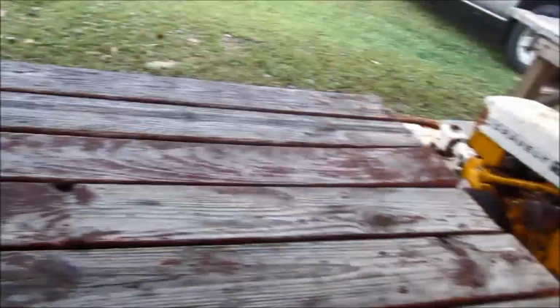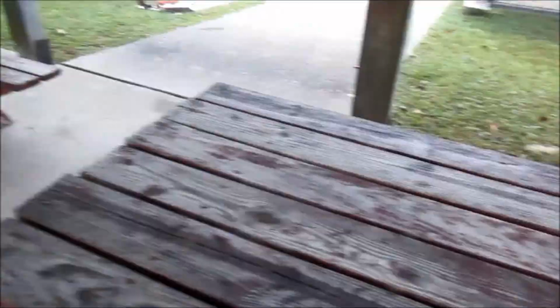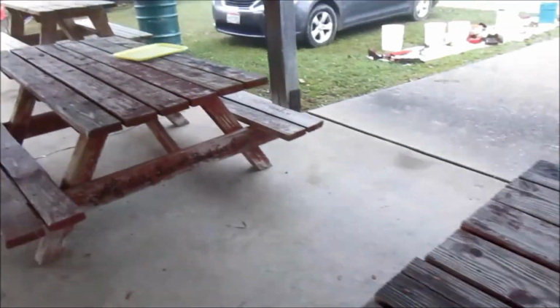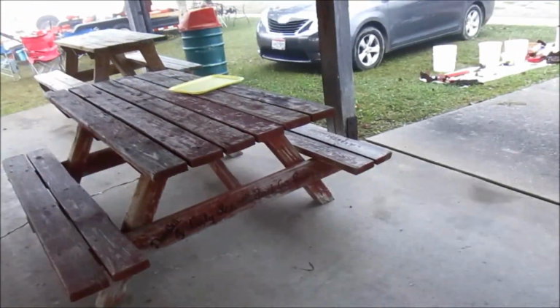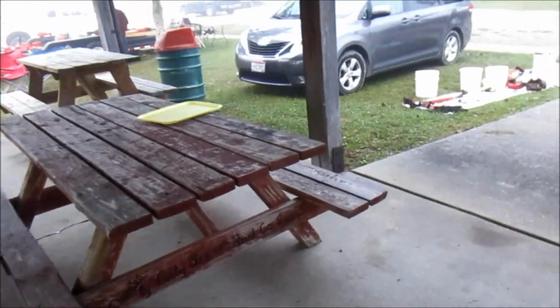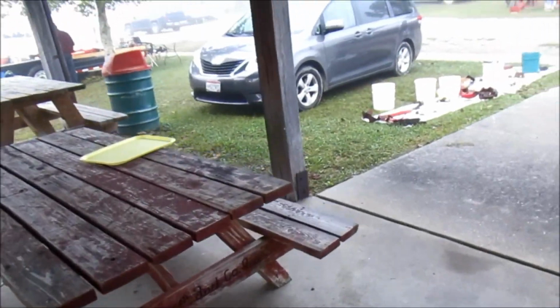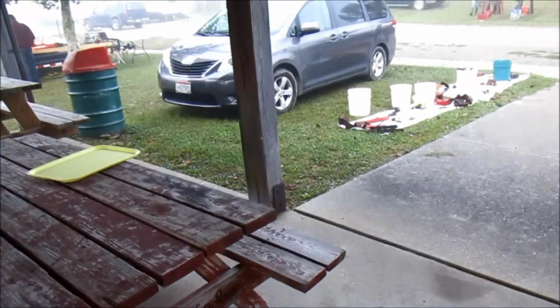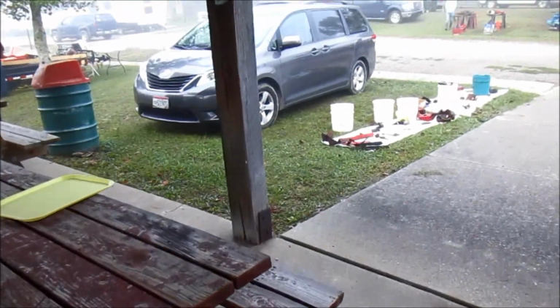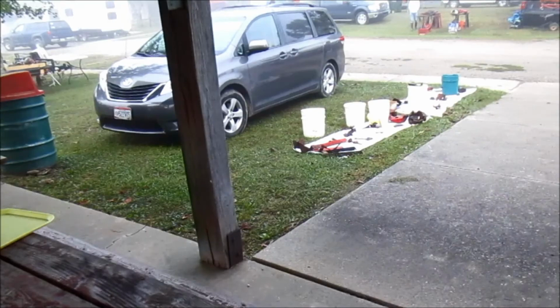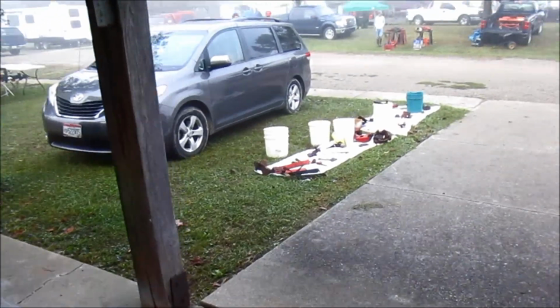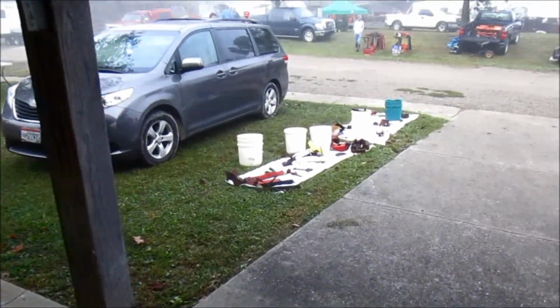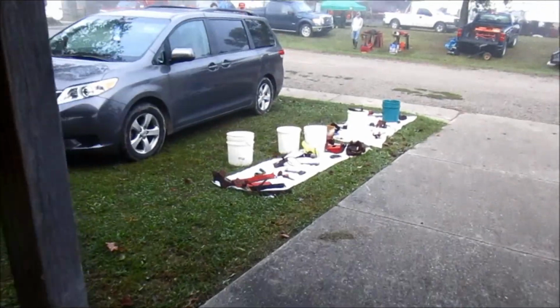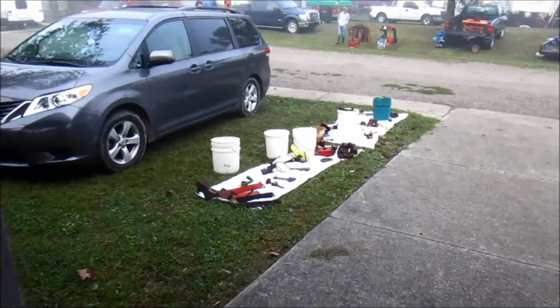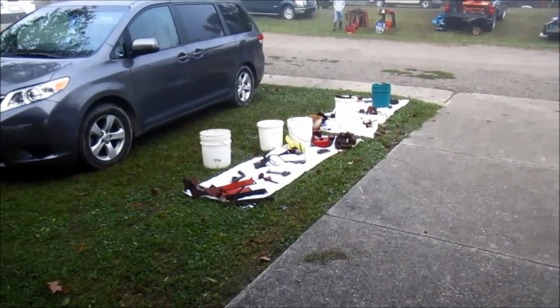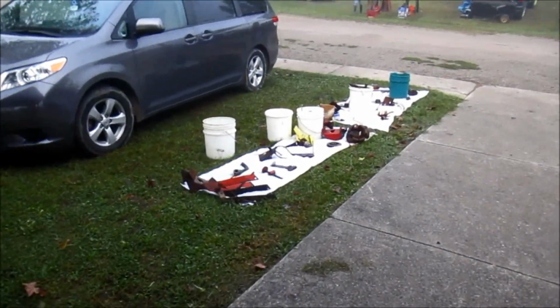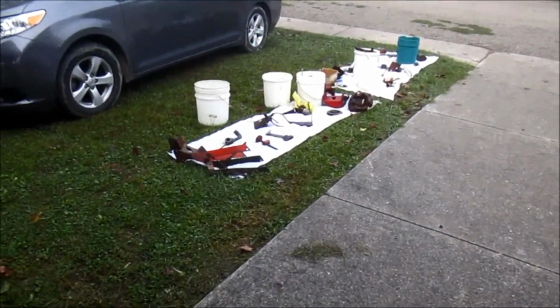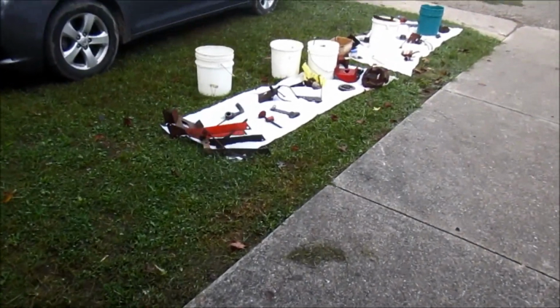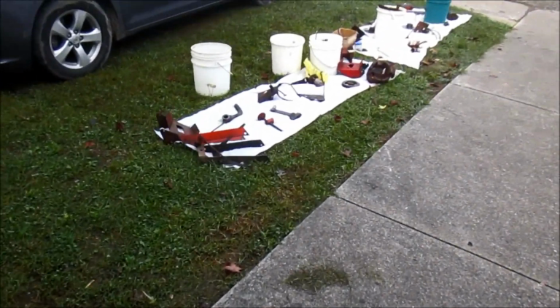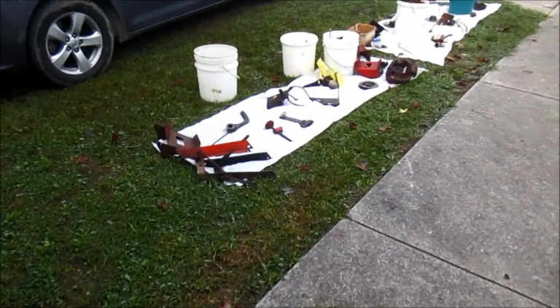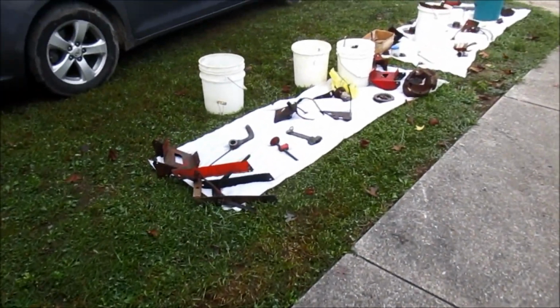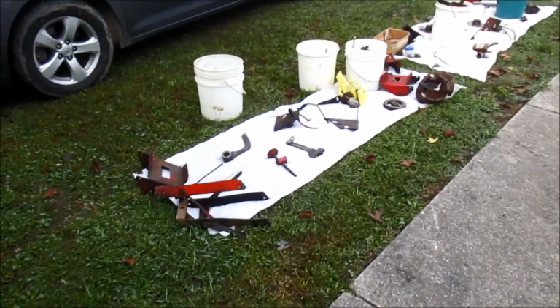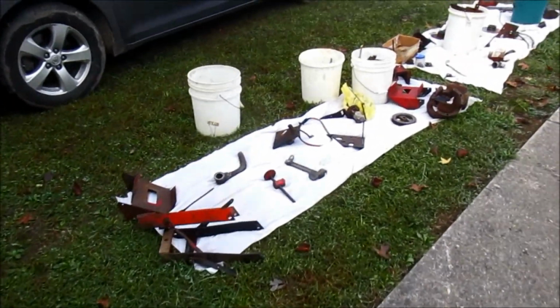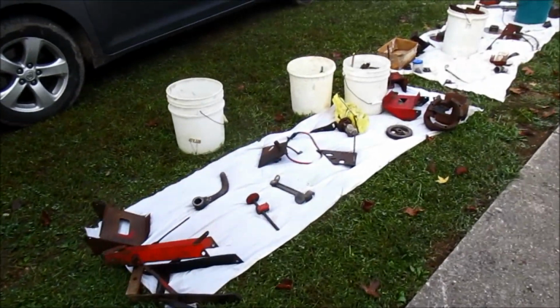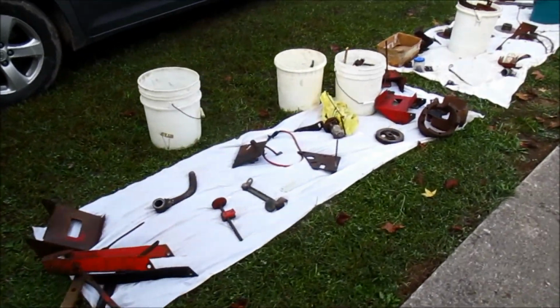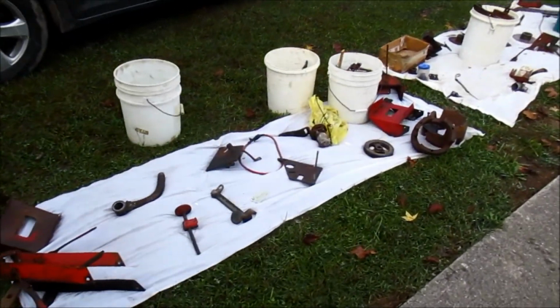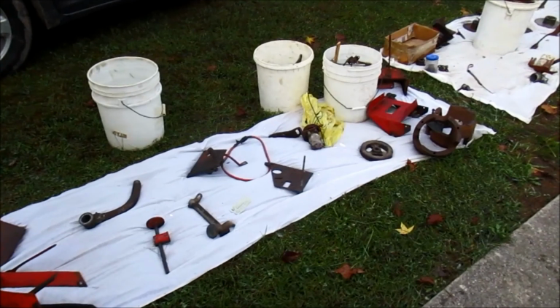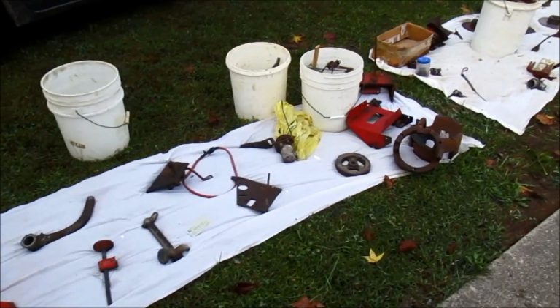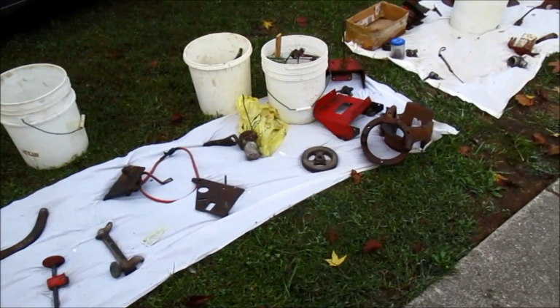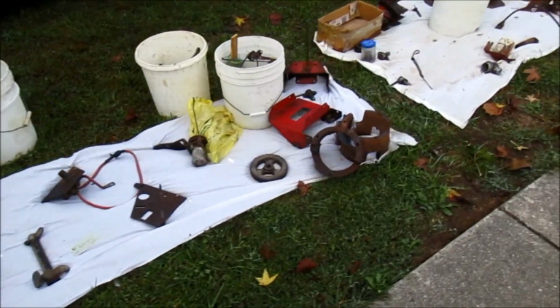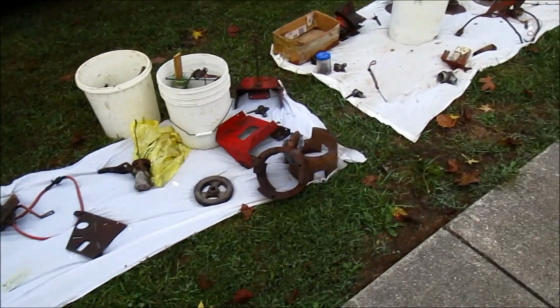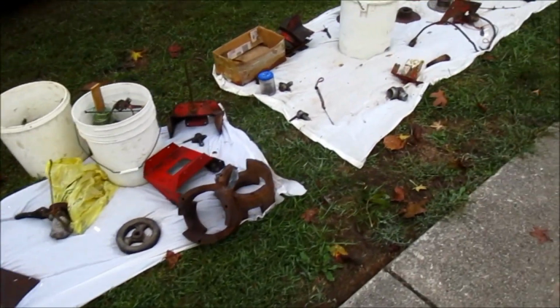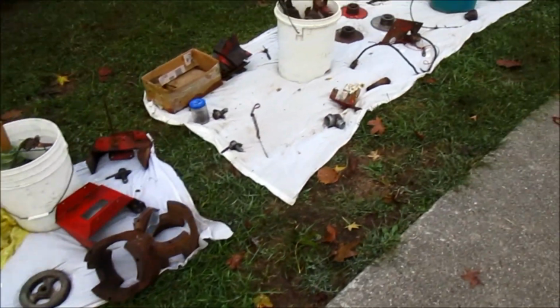What have we got over here? We got some stuff for sale everywhere. This is typical — everyone's selling their parts. Just a bunch of stuff.